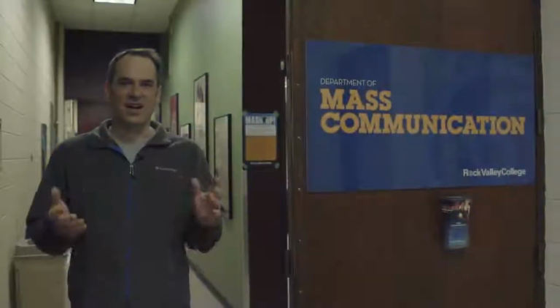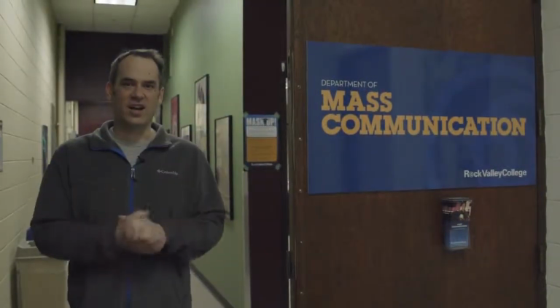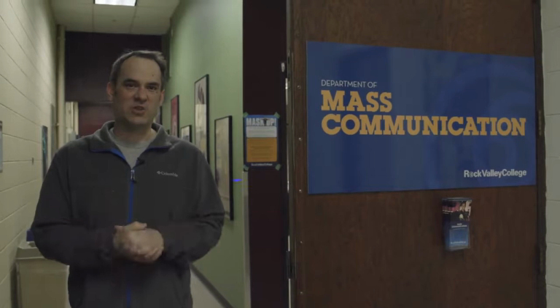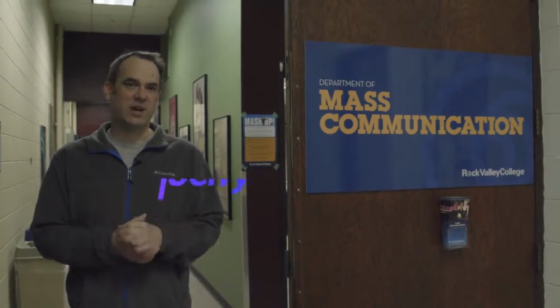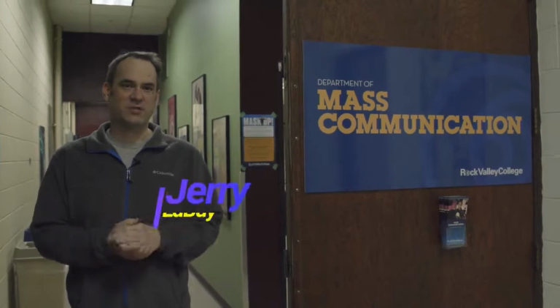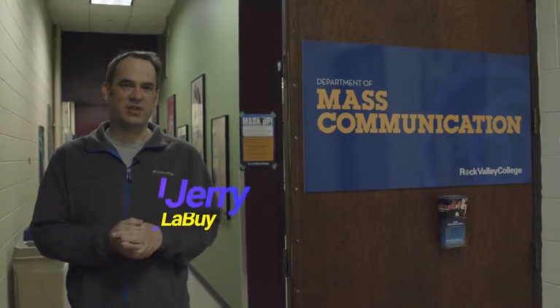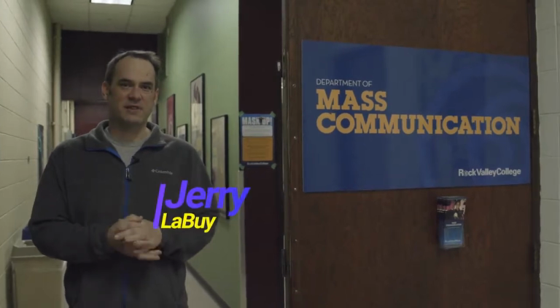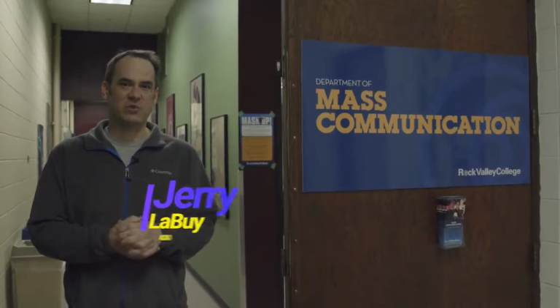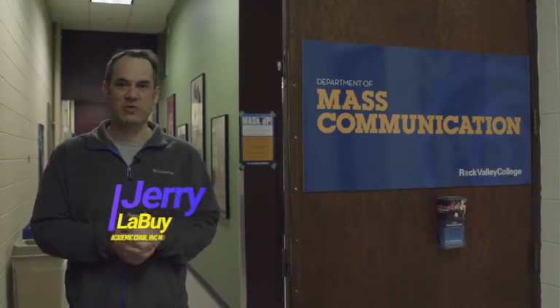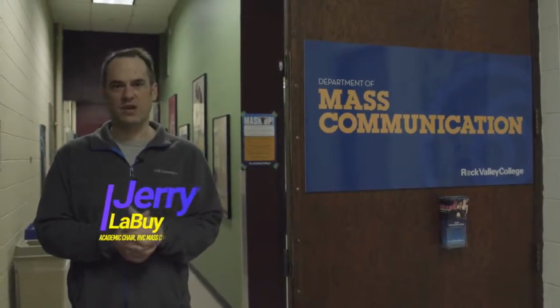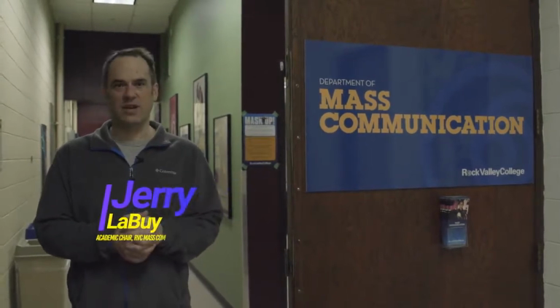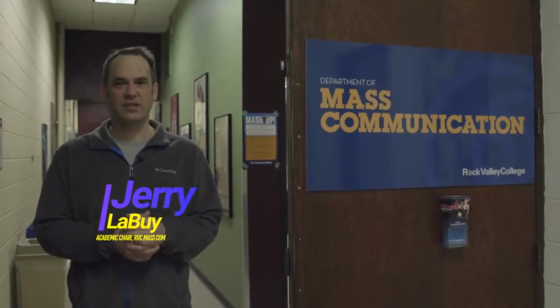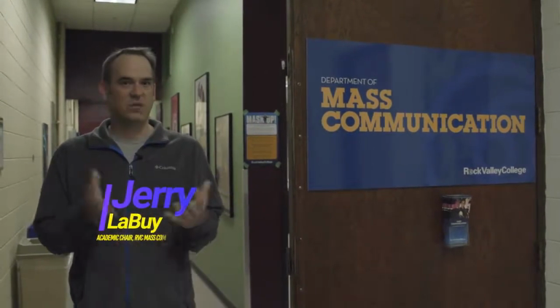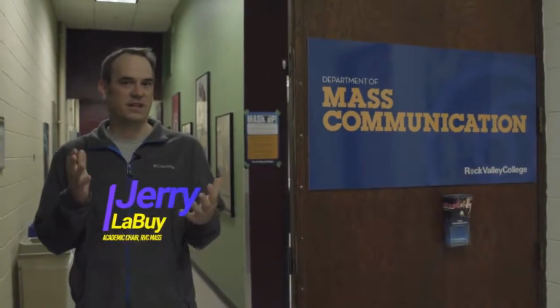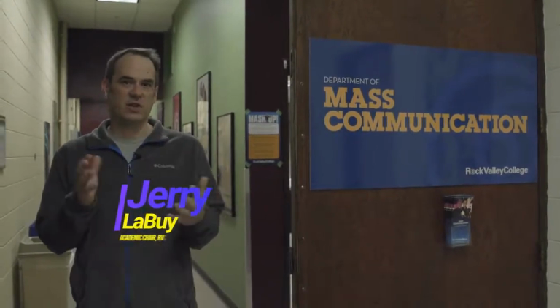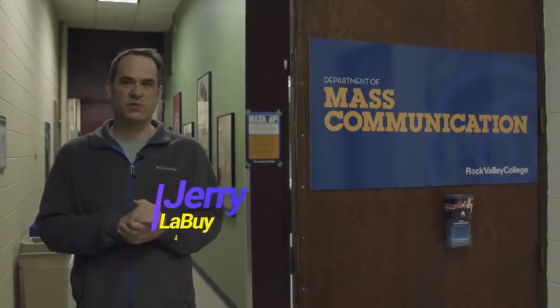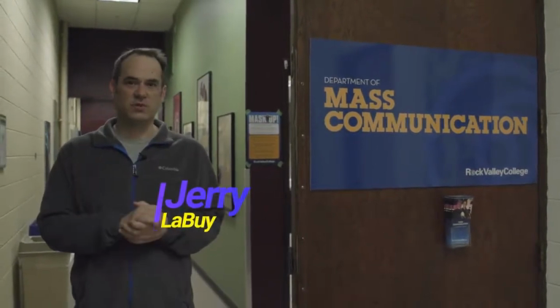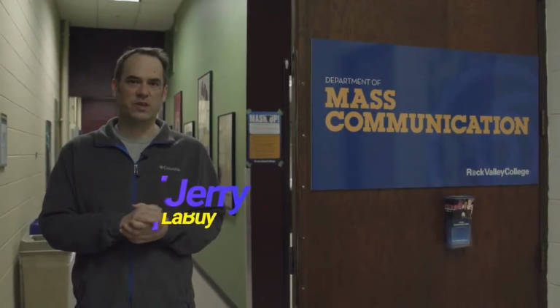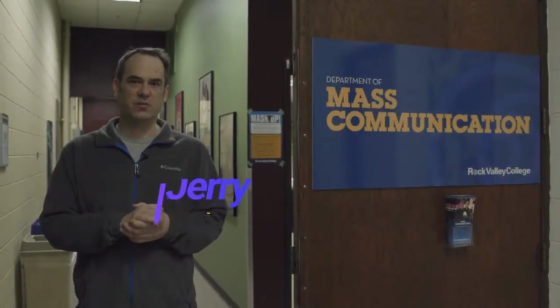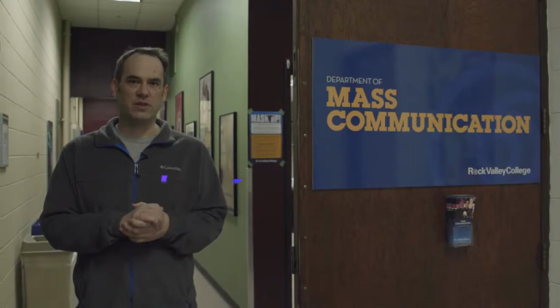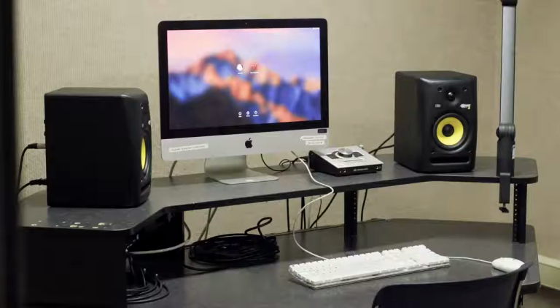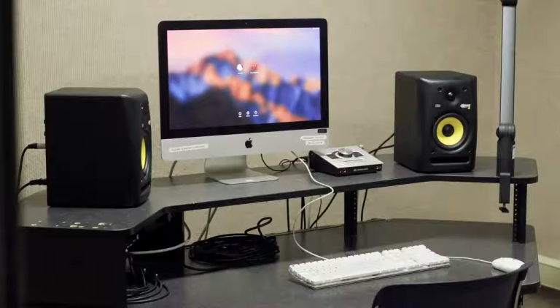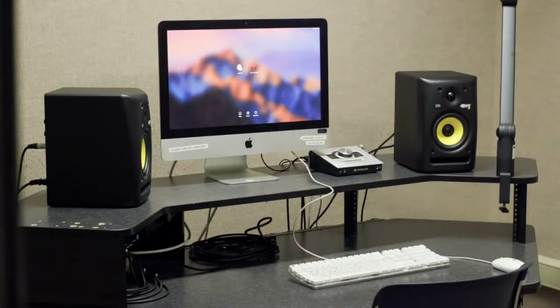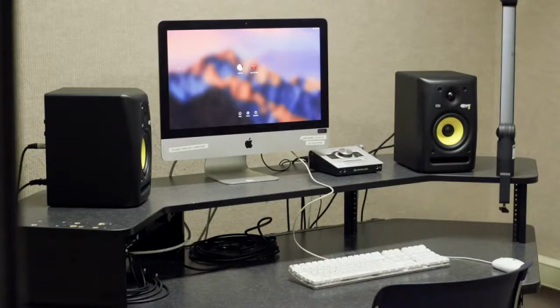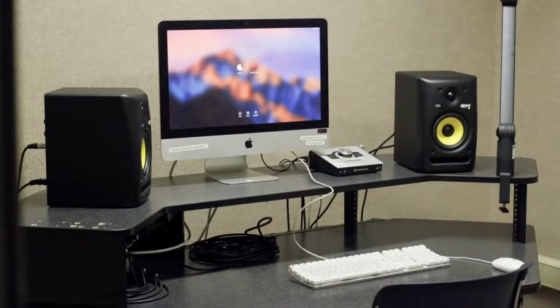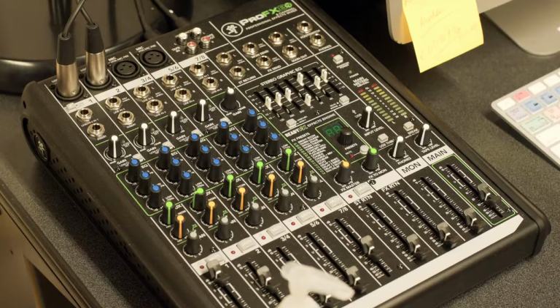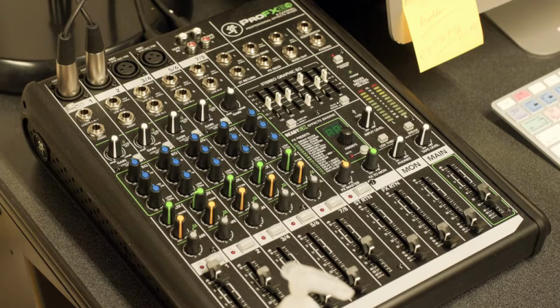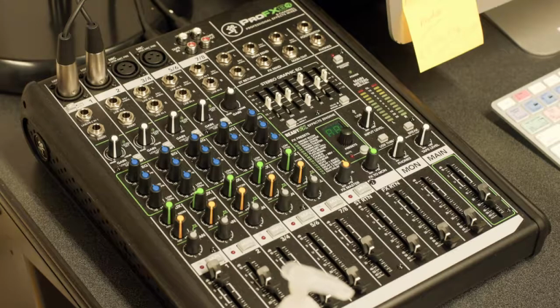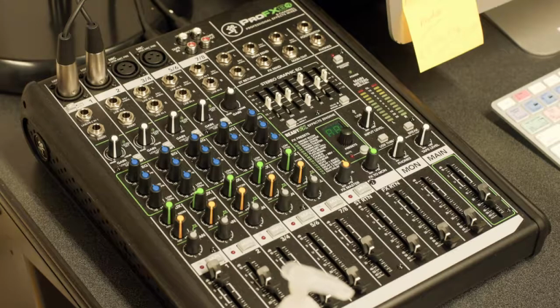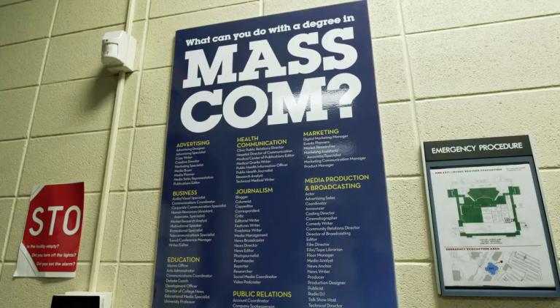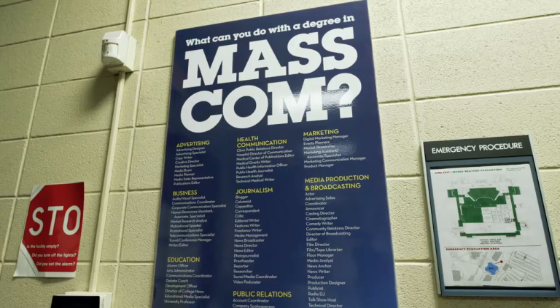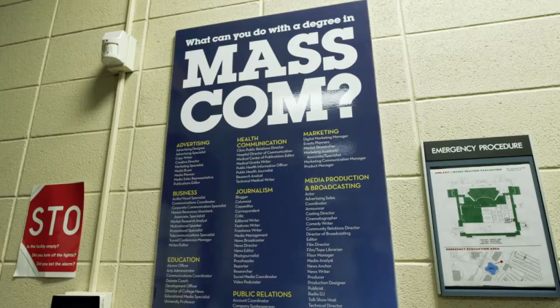Hi all, I'm Jerry Labai. I'm the chair of the MassCom program here at Rock Valley College. We'd like to take you on a little virtual tour today of the department so you can see all the equipment we use for teaching and training the students. Come on in.